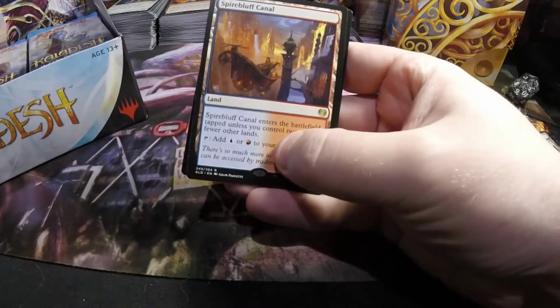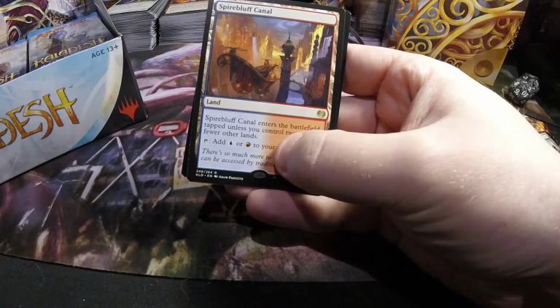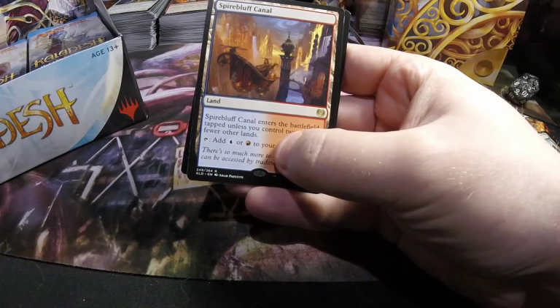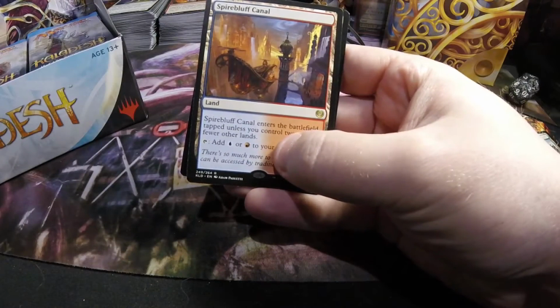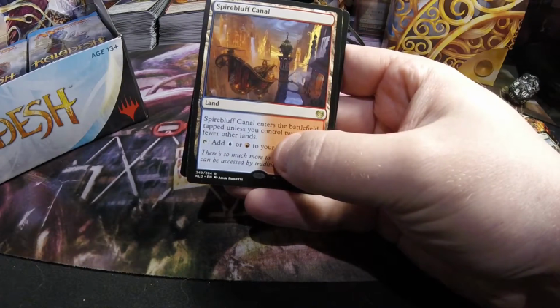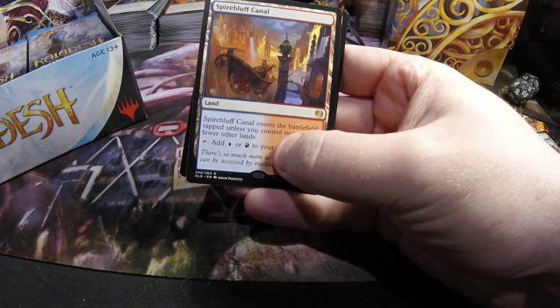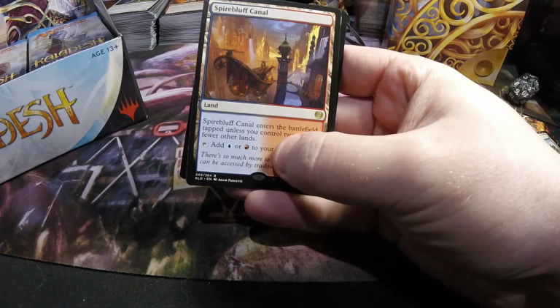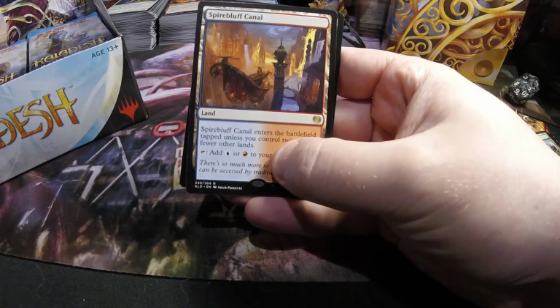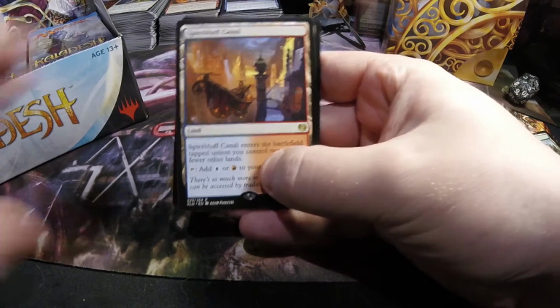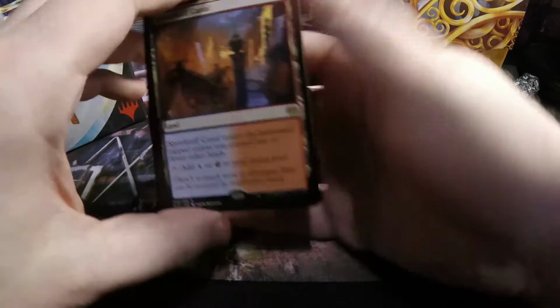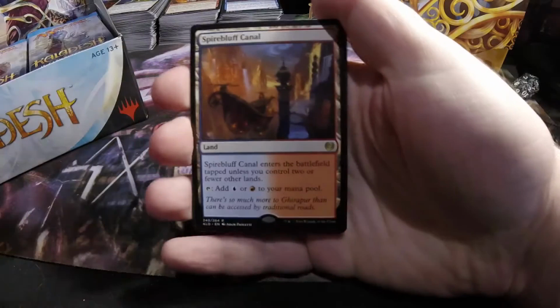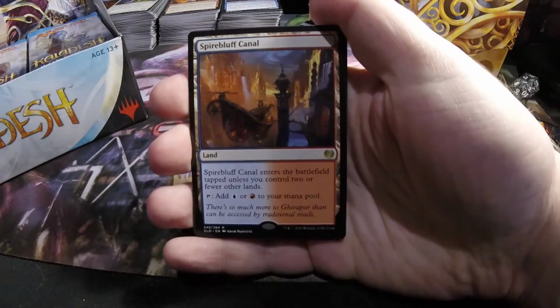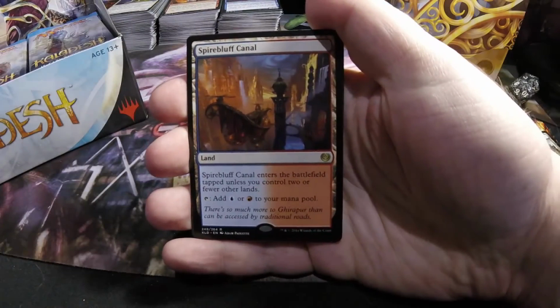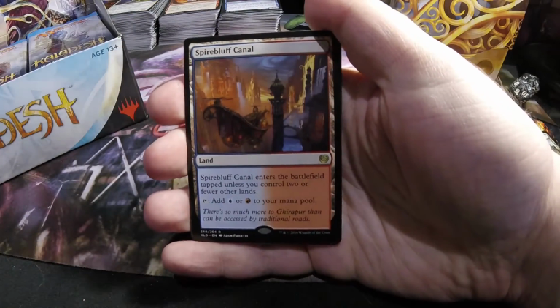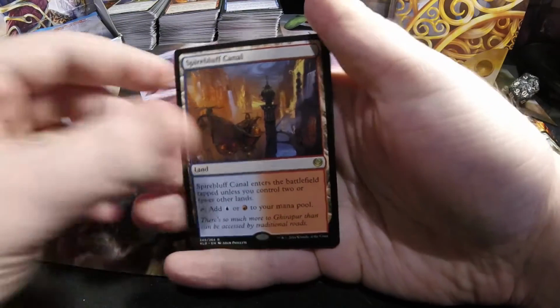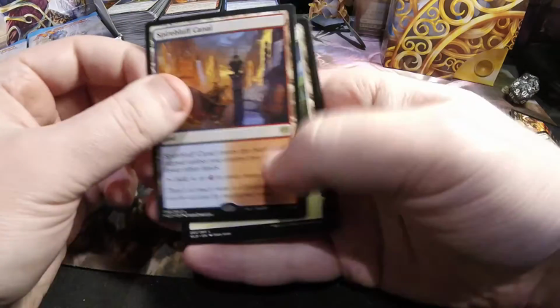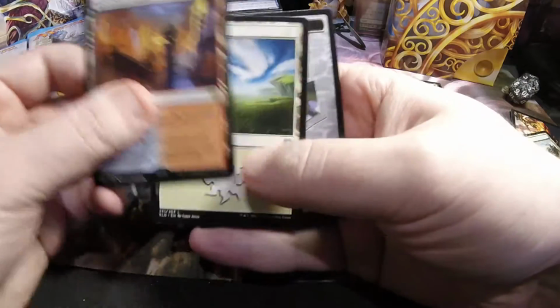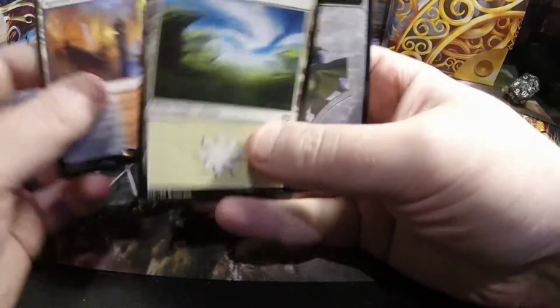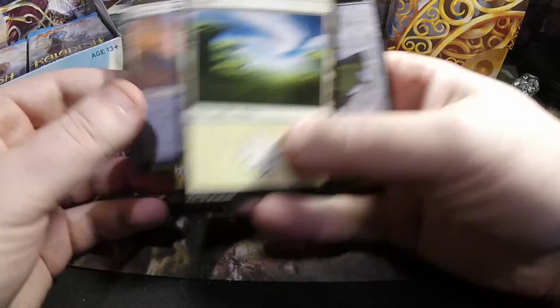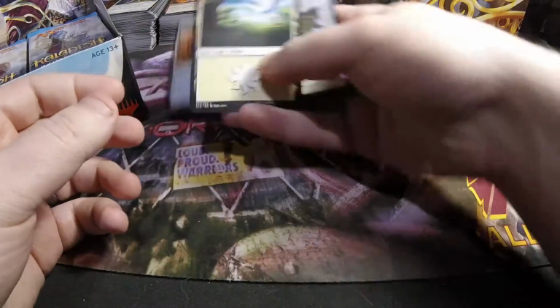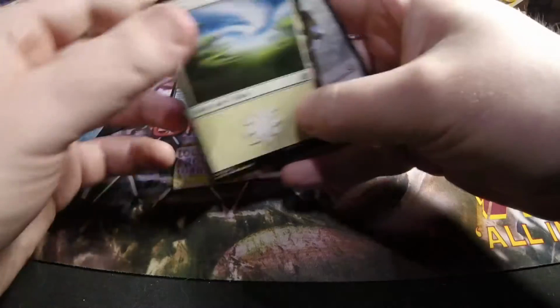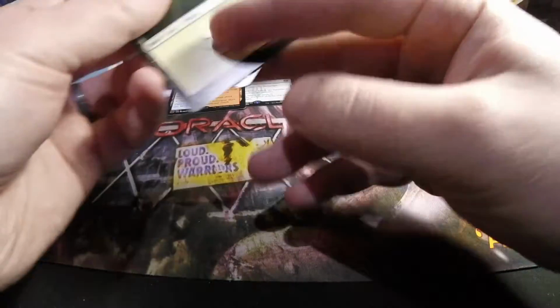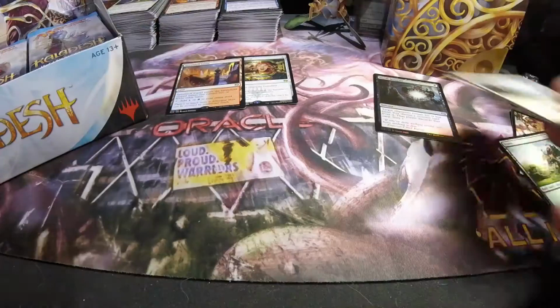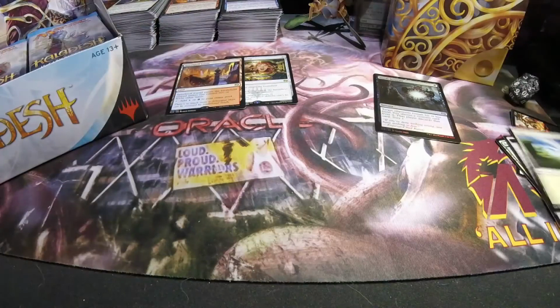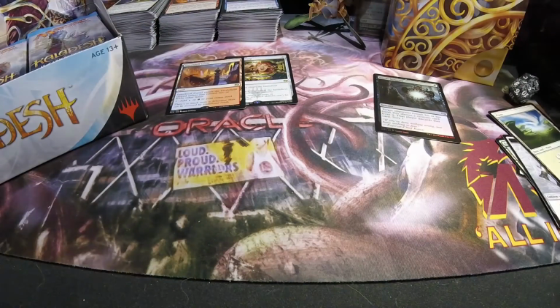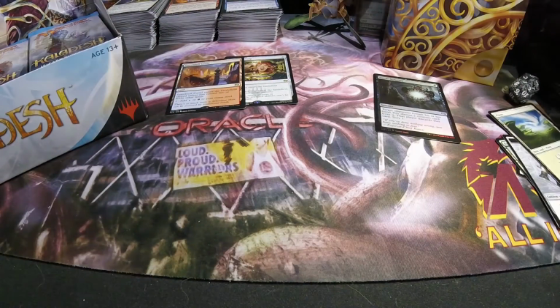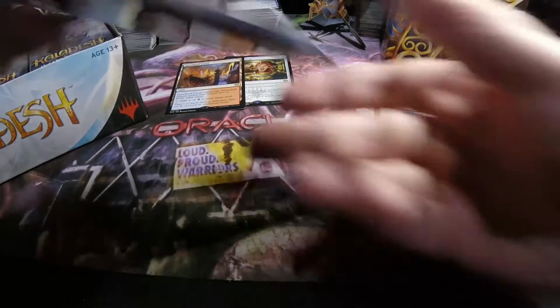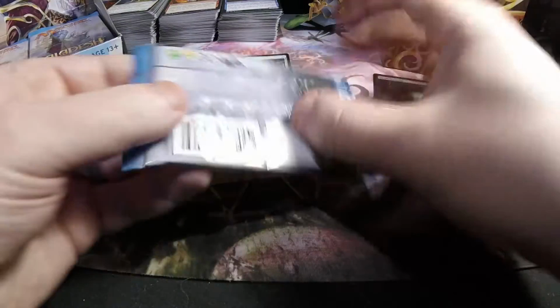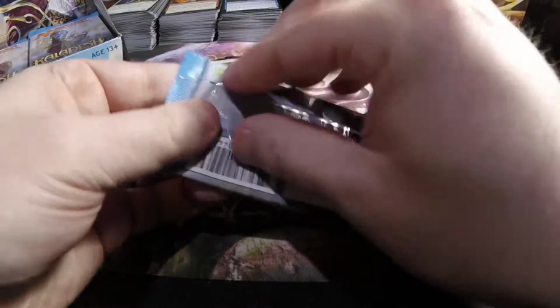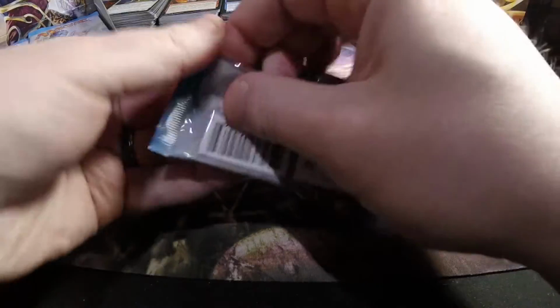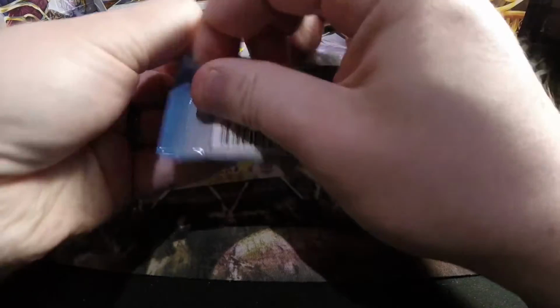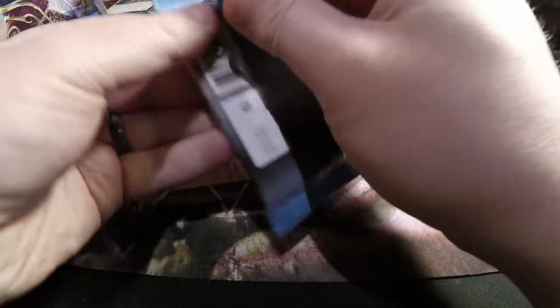And we have our first dual land — Spirebluff Canal, red and blue of course, part of the fast land cycle.